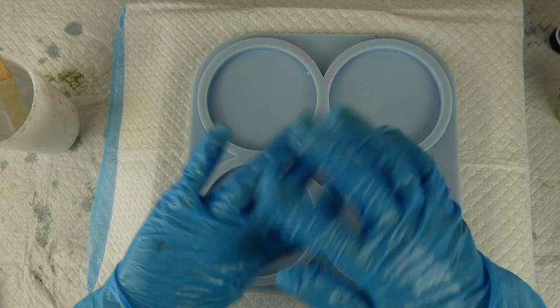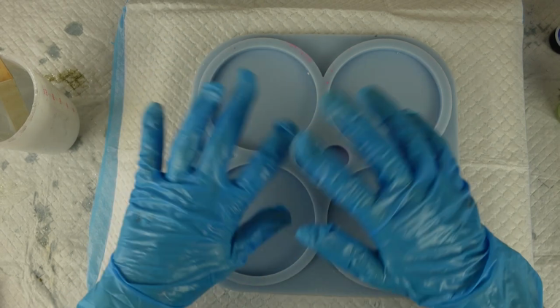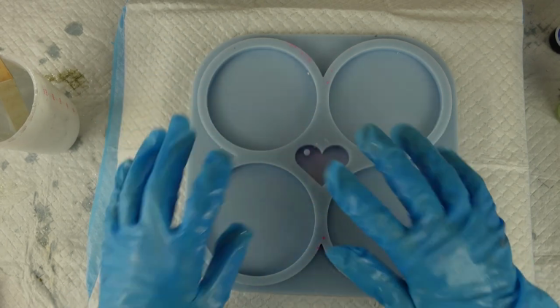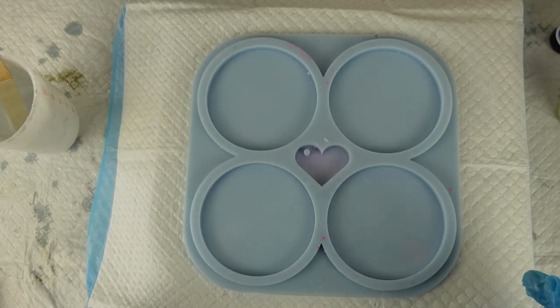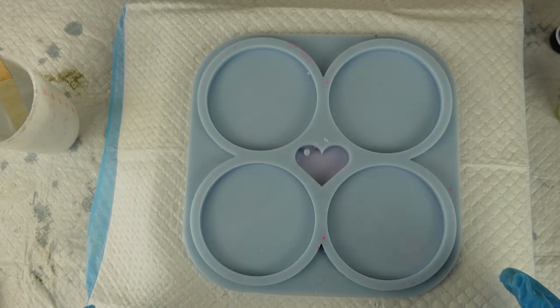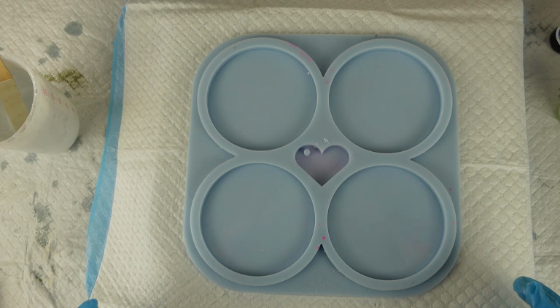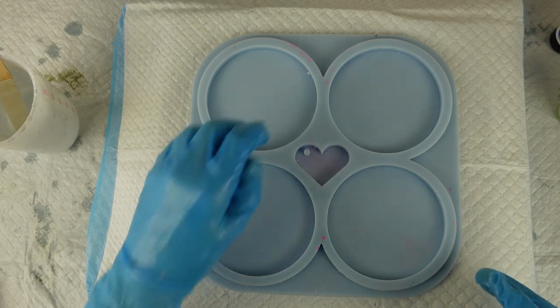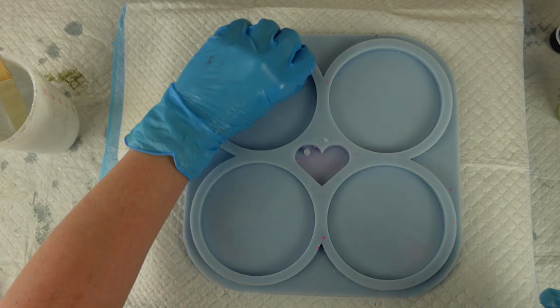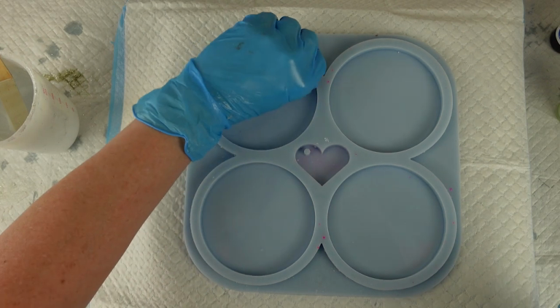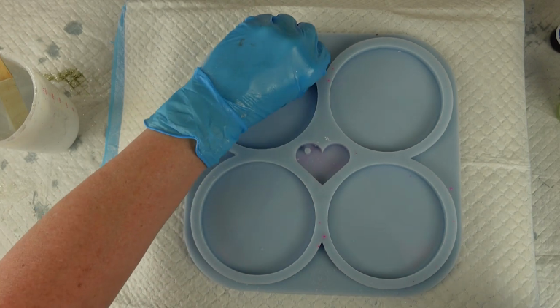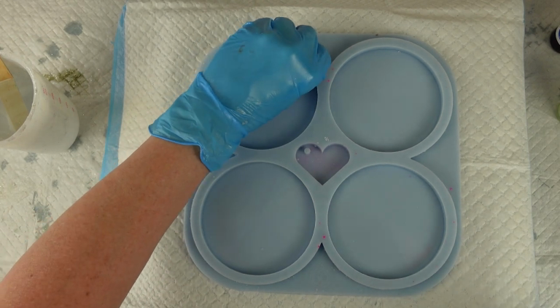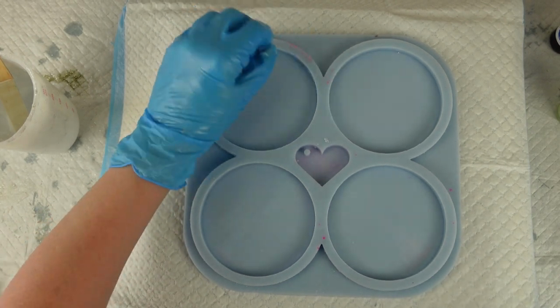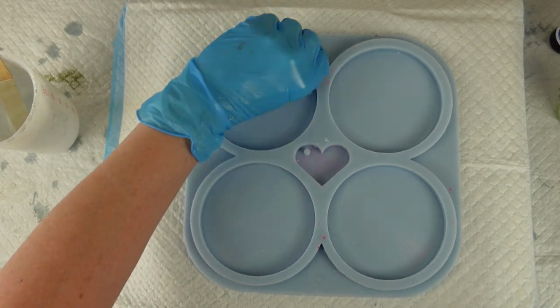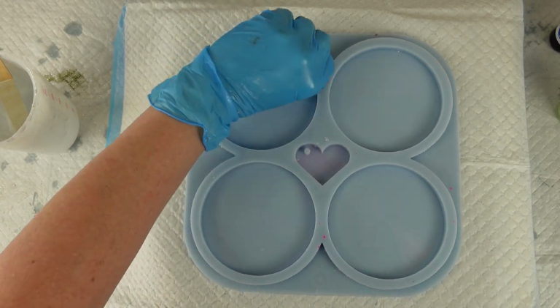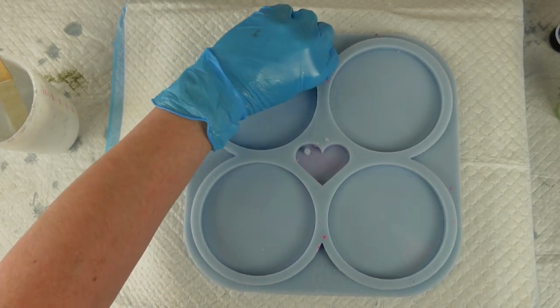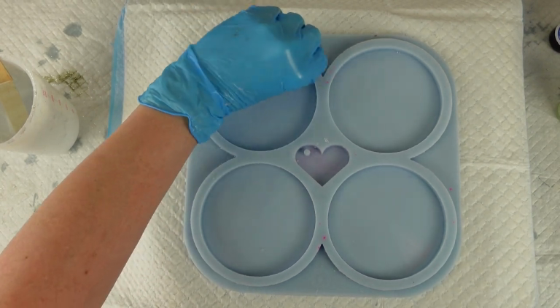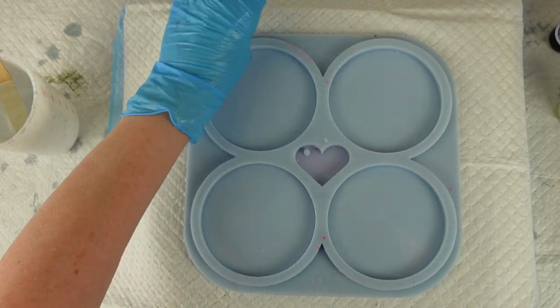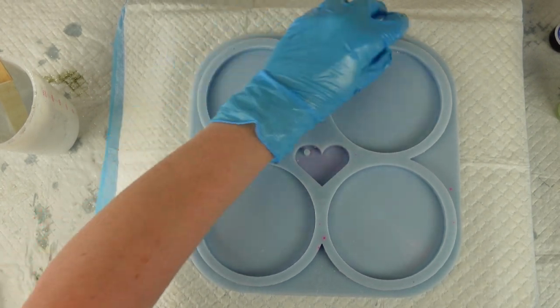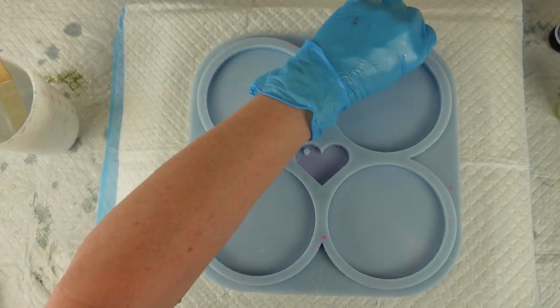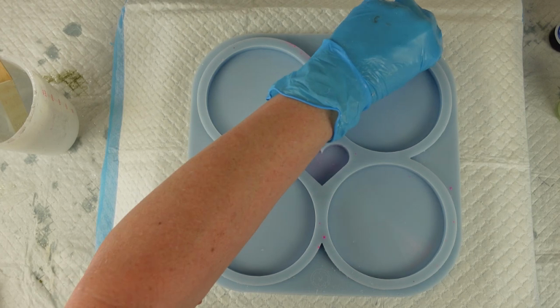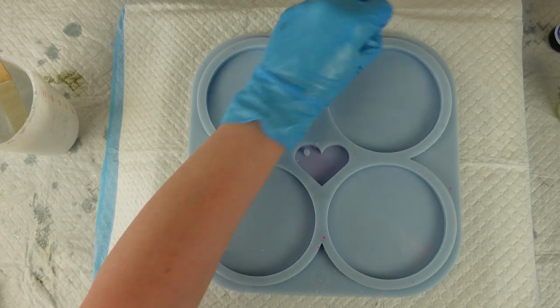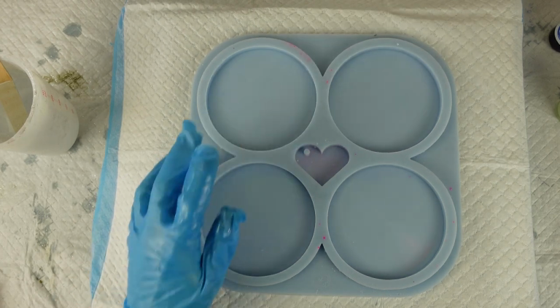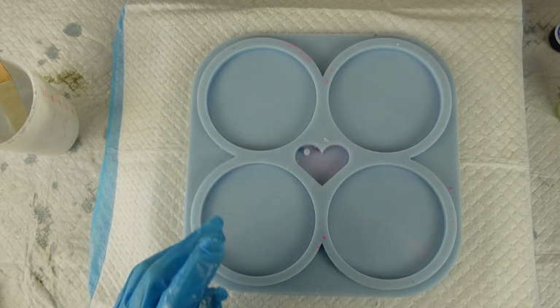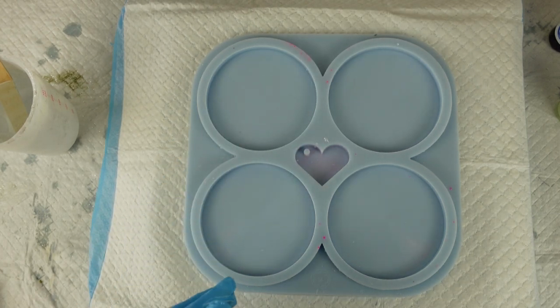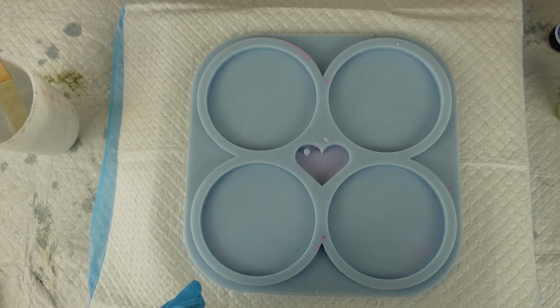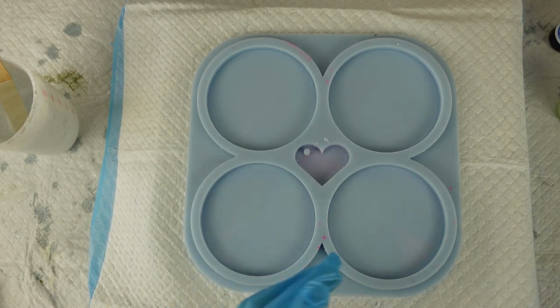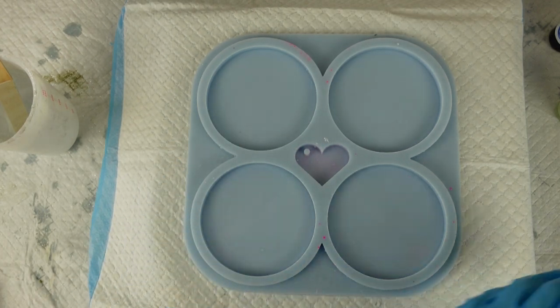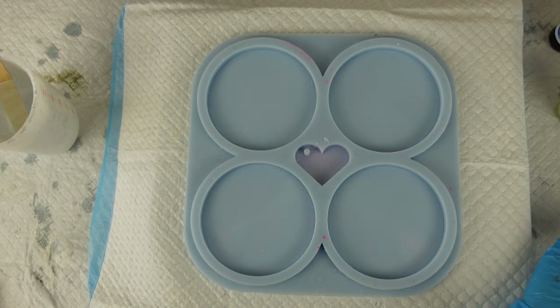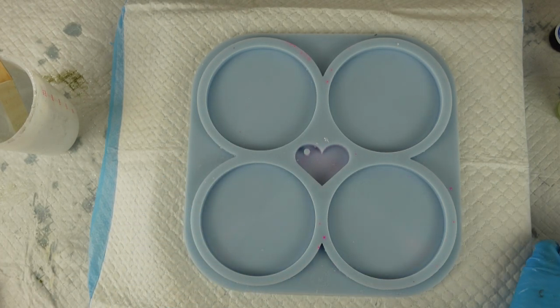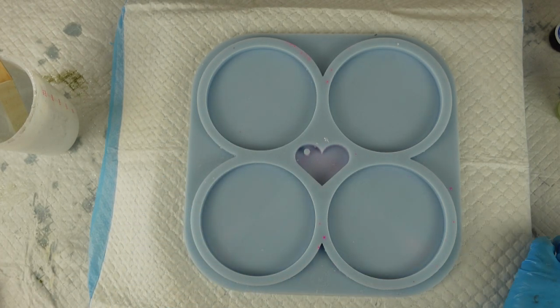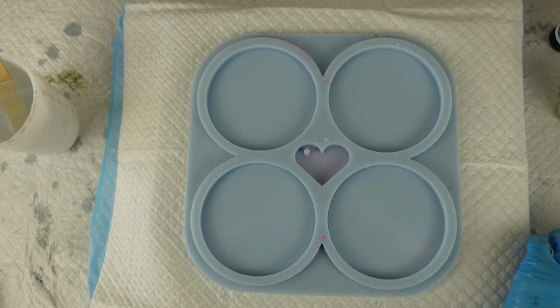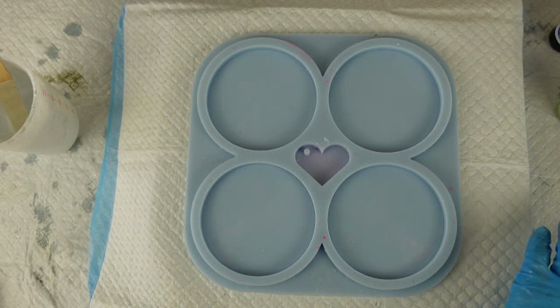Hi there! Welcome back to Resin by Drew. Today I'm going to do some more 3D bloom flowers. I'm going to use alcohol inks. It's quite a warm day so I'm going to get straight on with it.